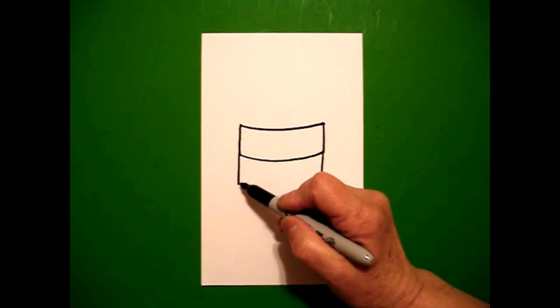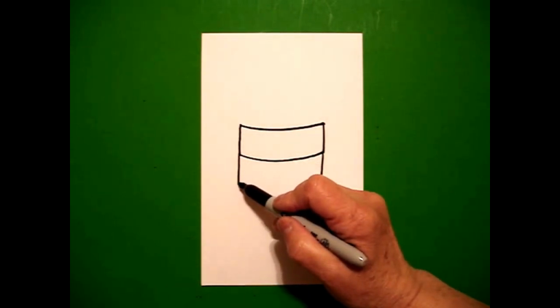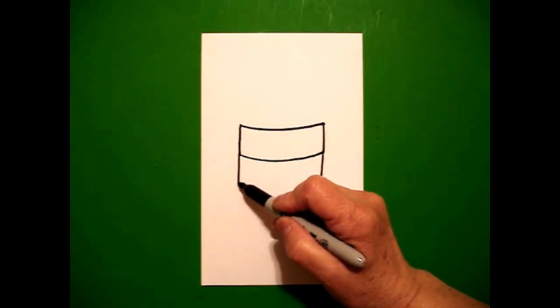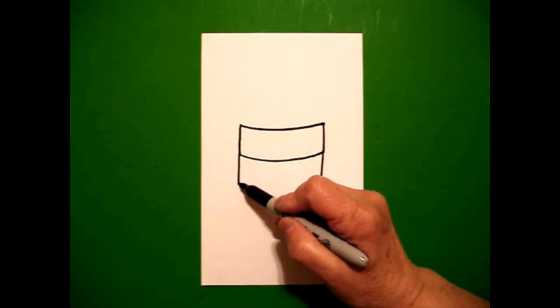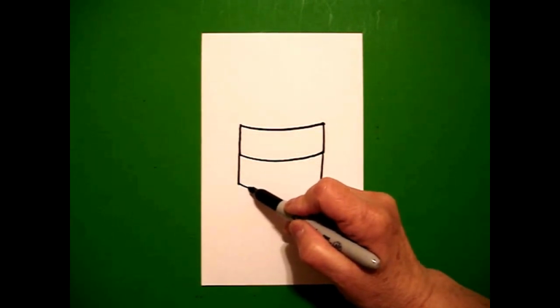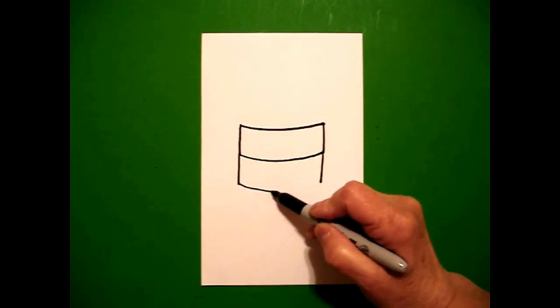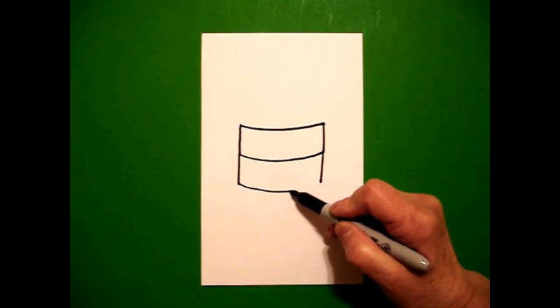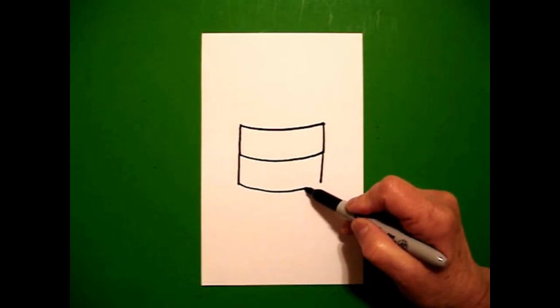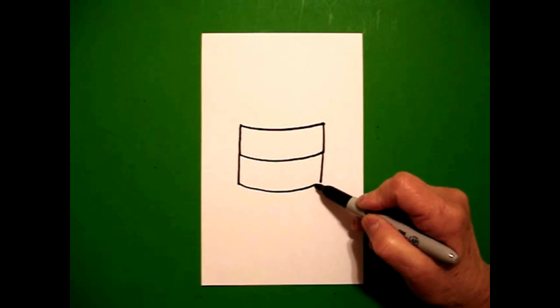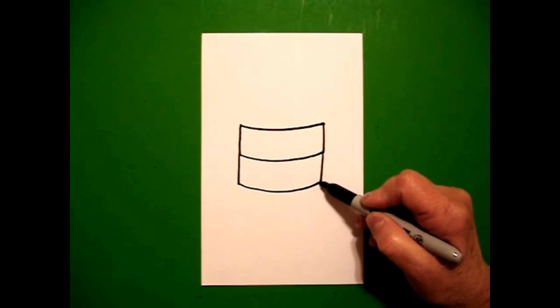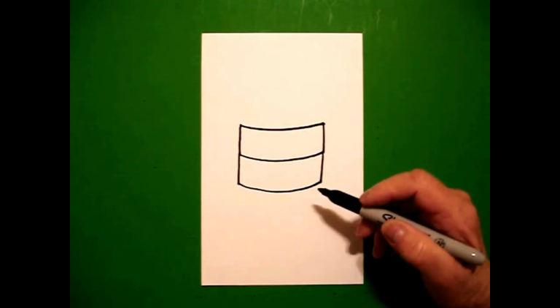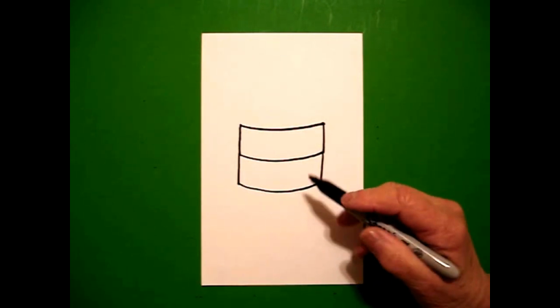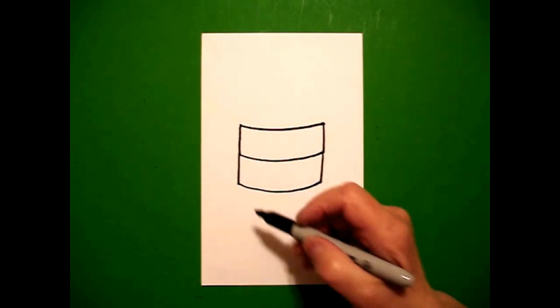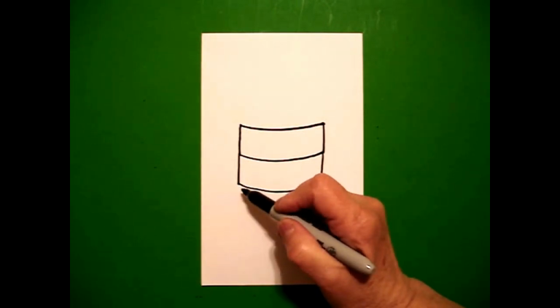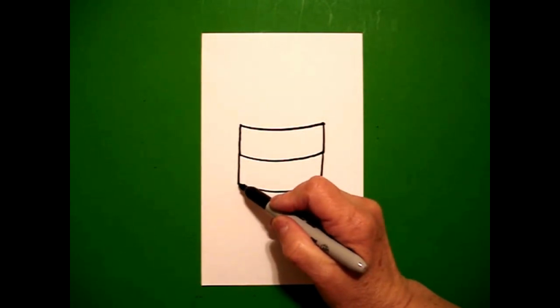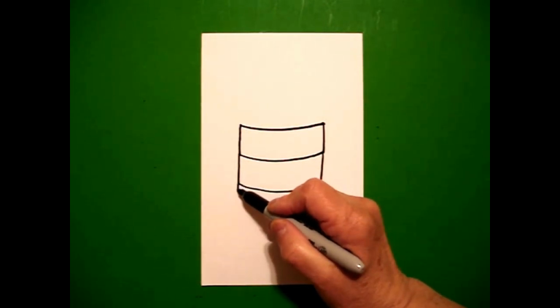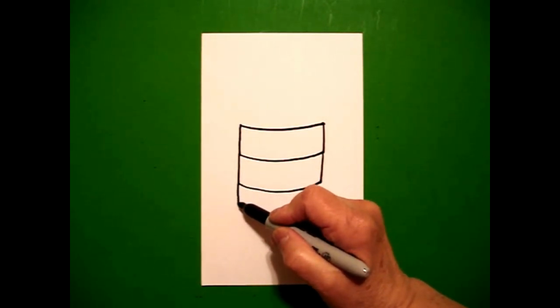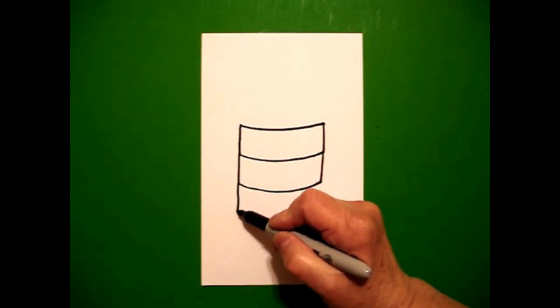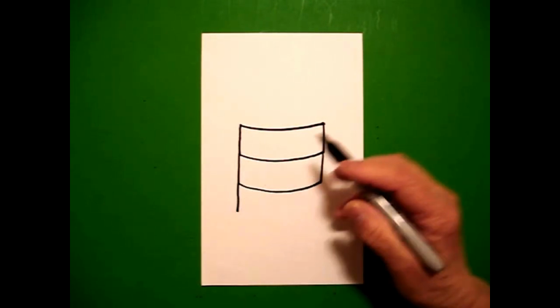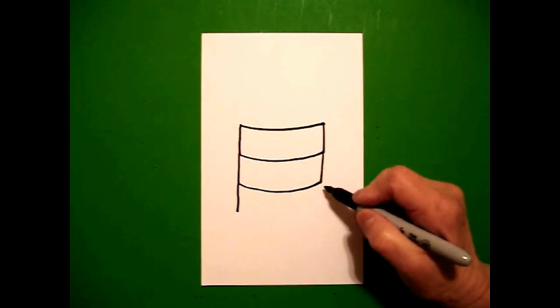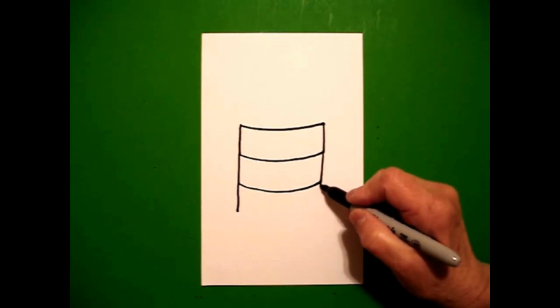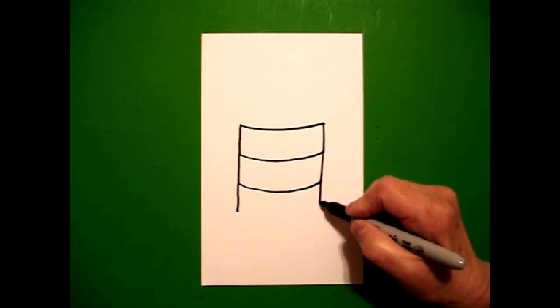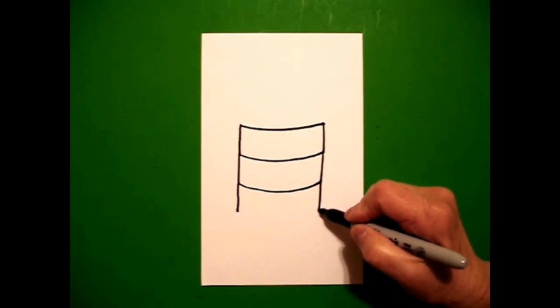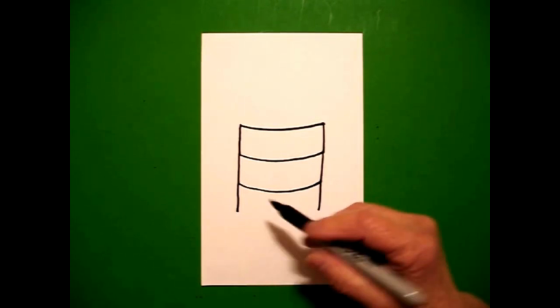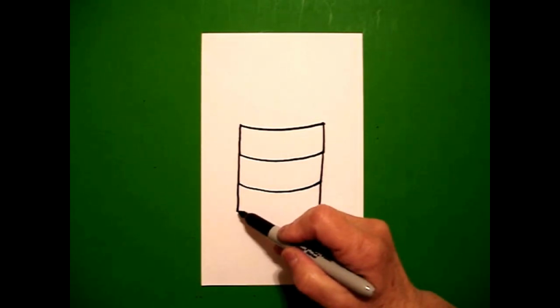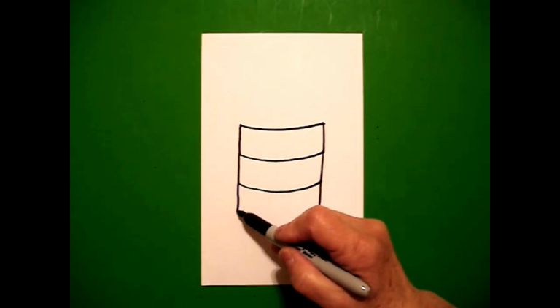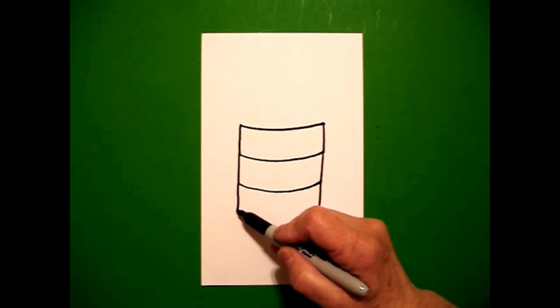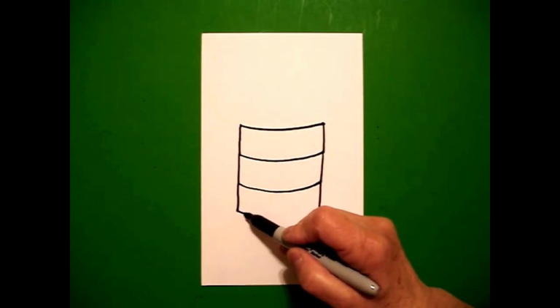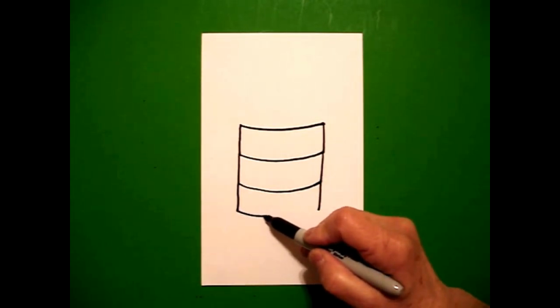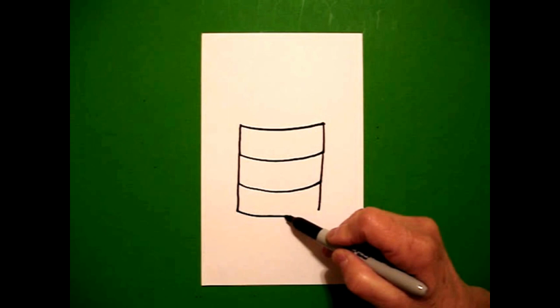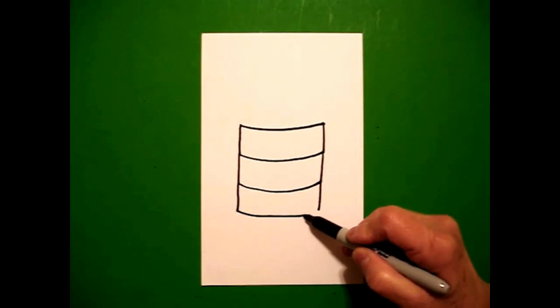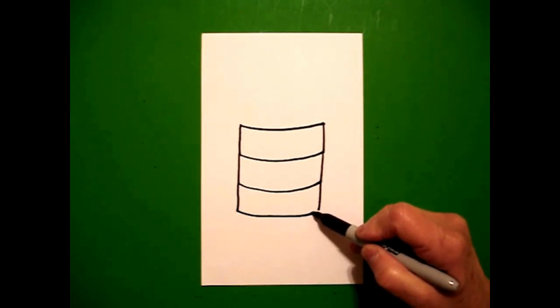We're going to draw that slightly curved line again and connect. I come back to the left, draw a straight line down on the left, straight line down on the right. Come back to the left, slightly curved line over and connect. Once more — straight line on the left, straight line on the right, back to the left, slightly curved line over.